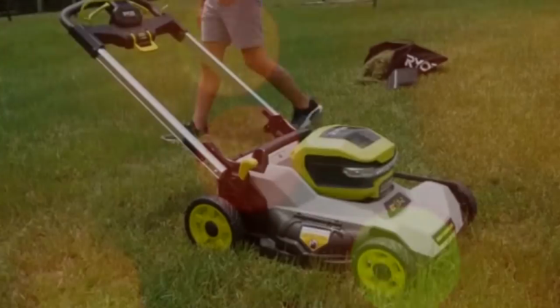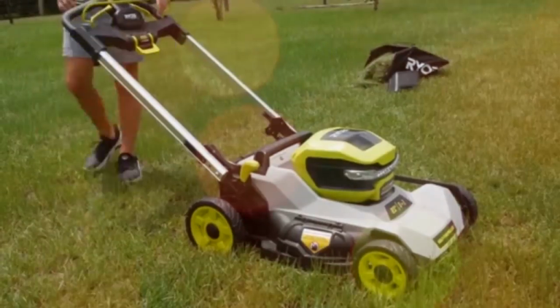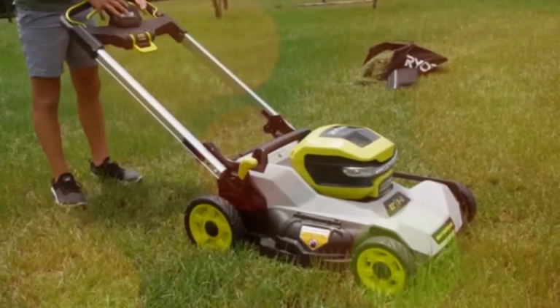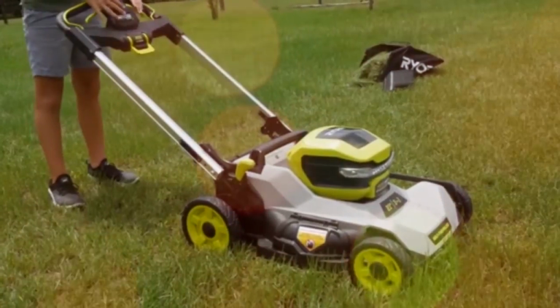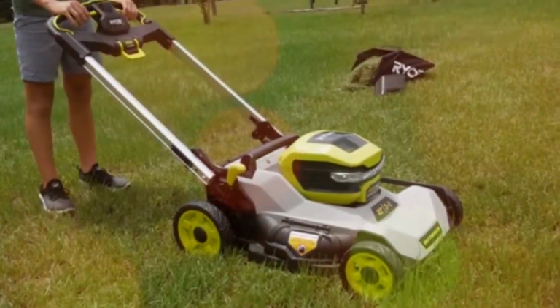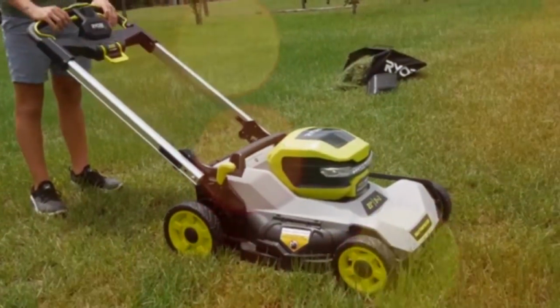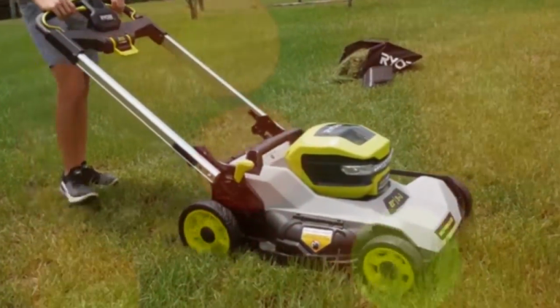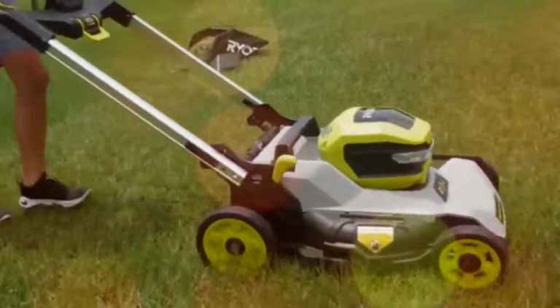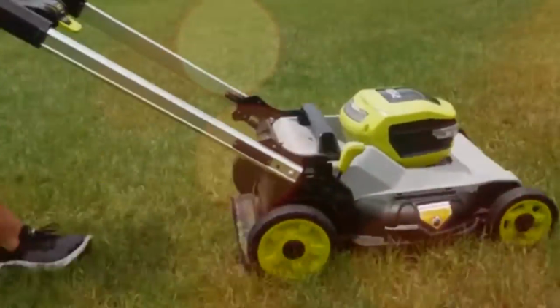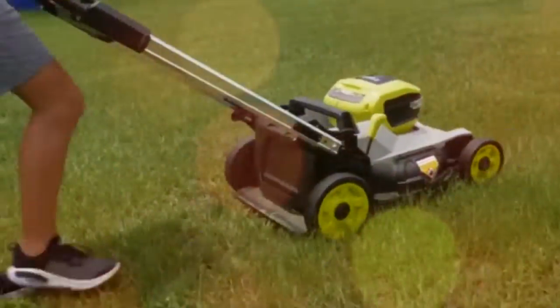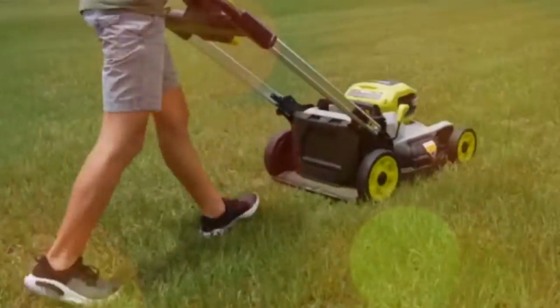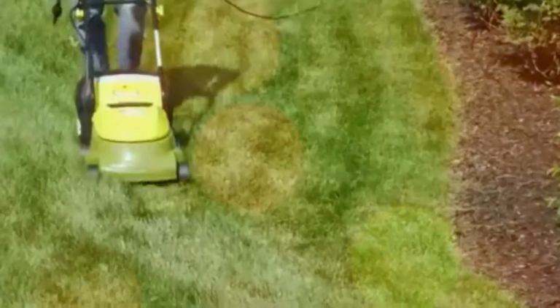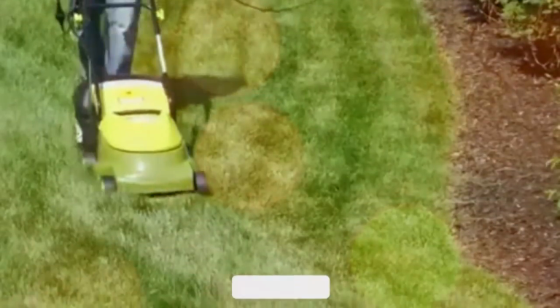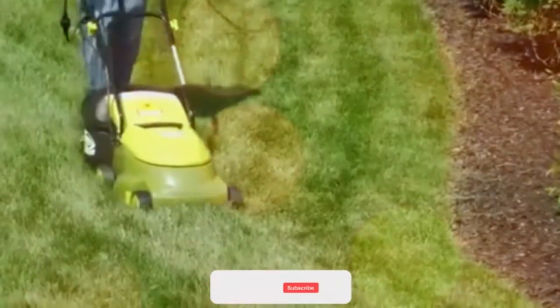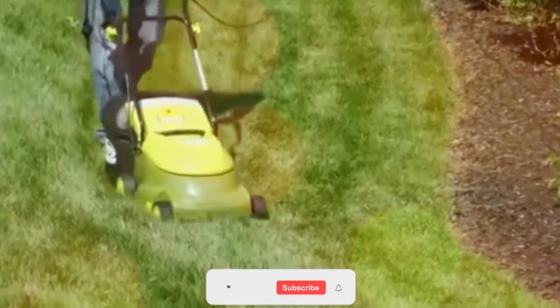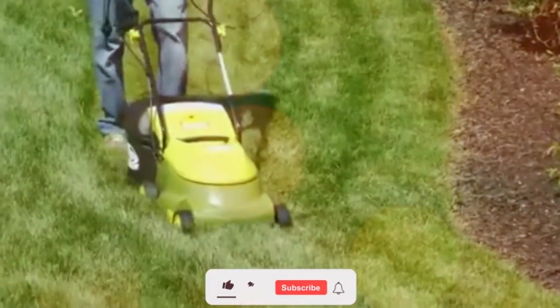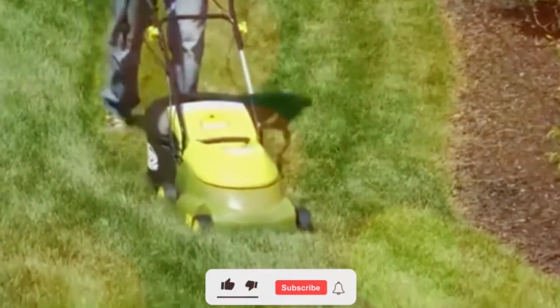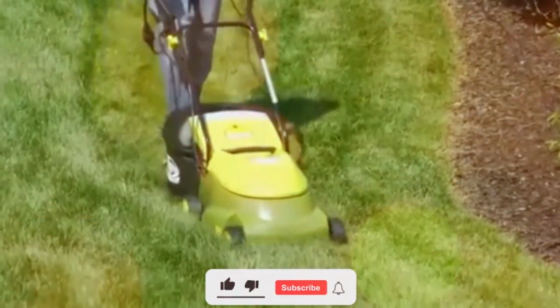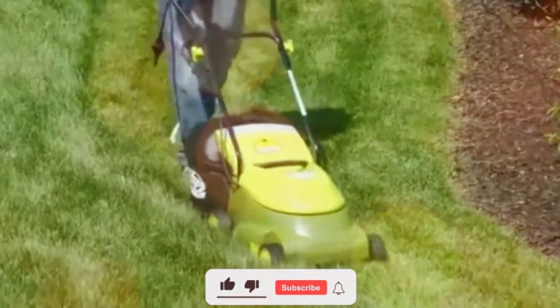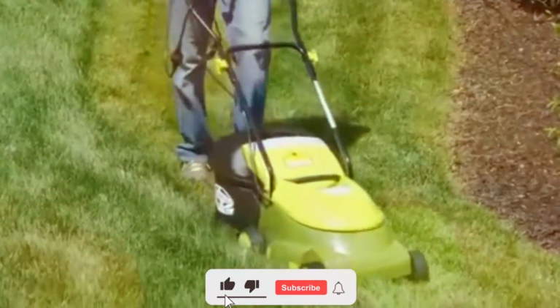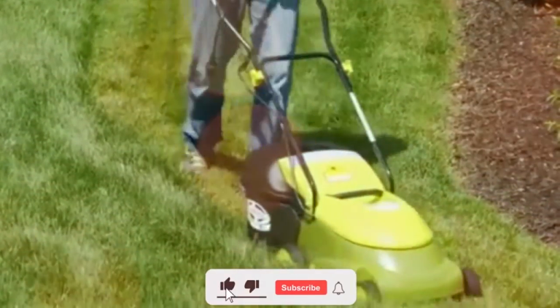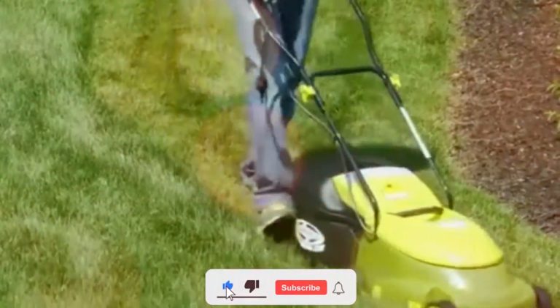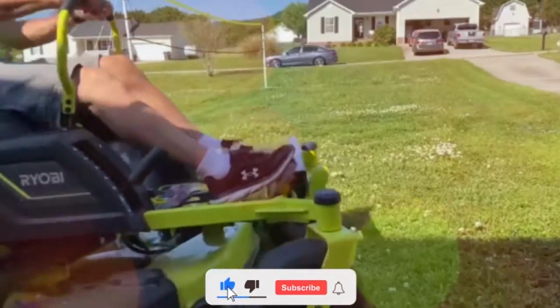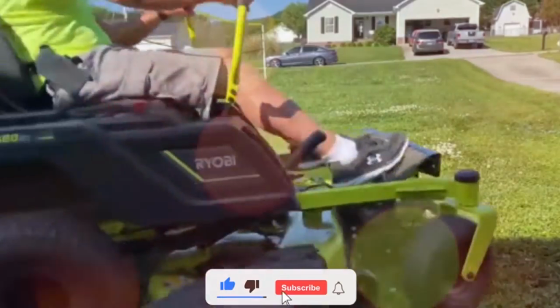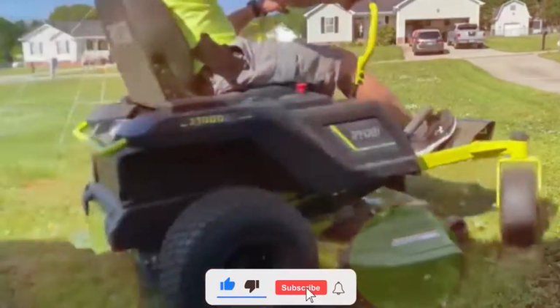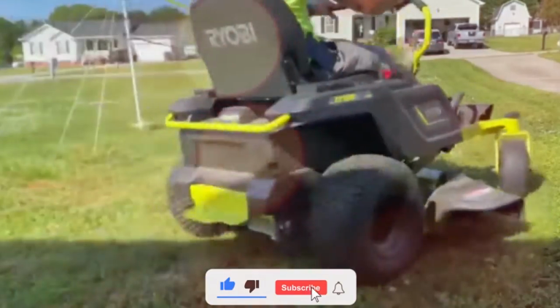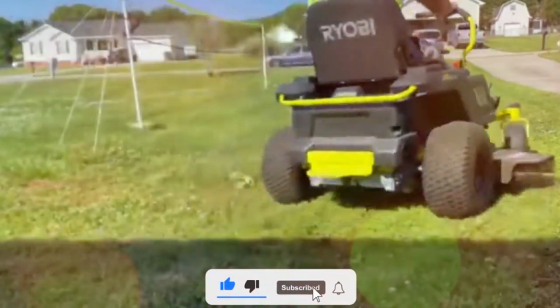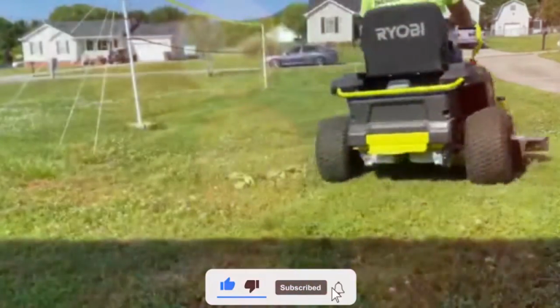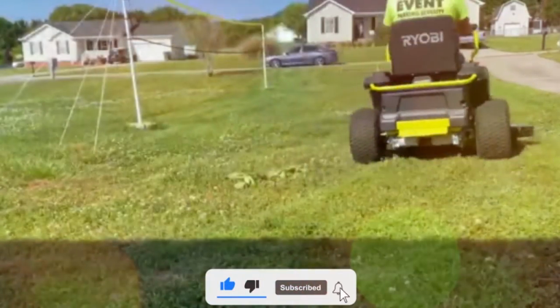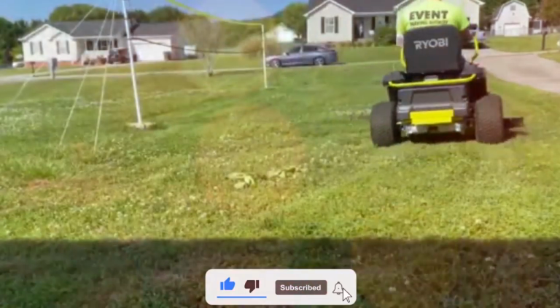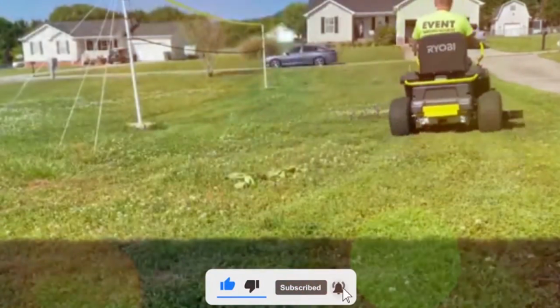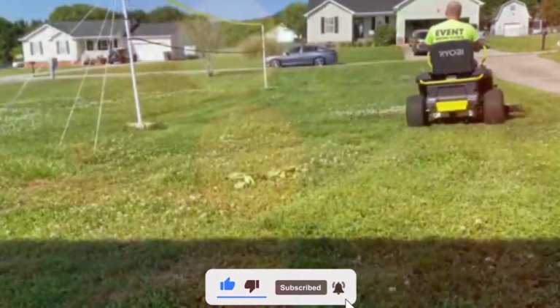That was all about the top 10 best electric lawnmowers. Thank you for watching. If you want more videos like this, make sure to like the video and hit the subscribe button, and we will see you in the next video.